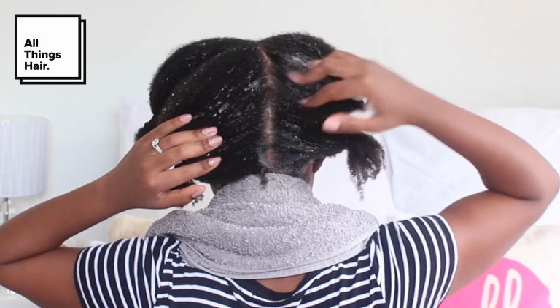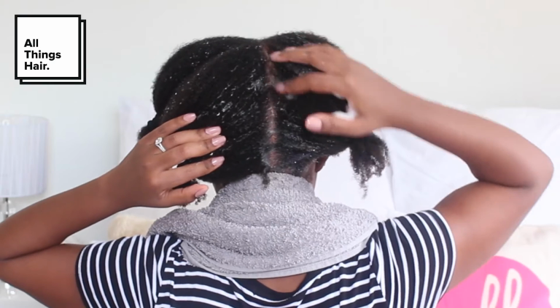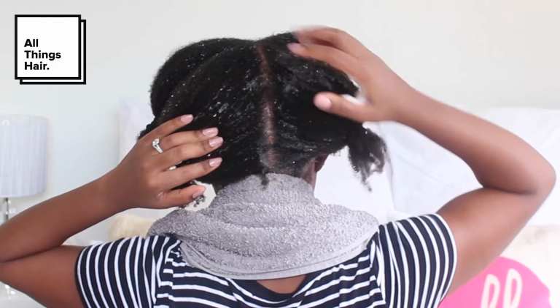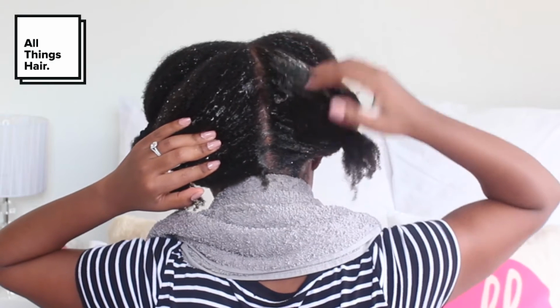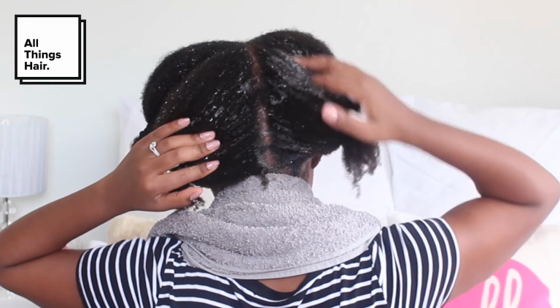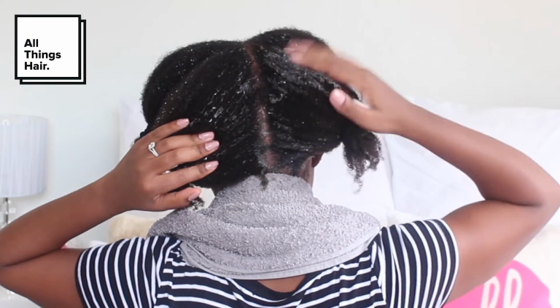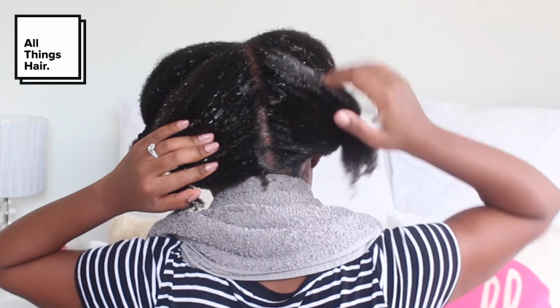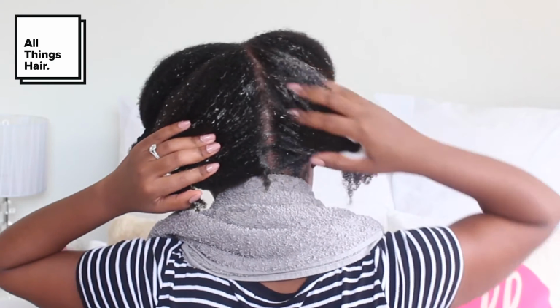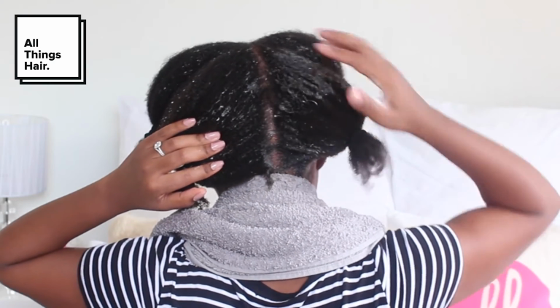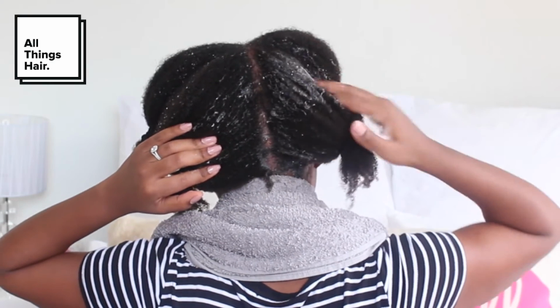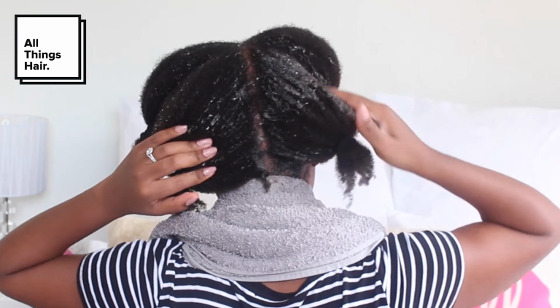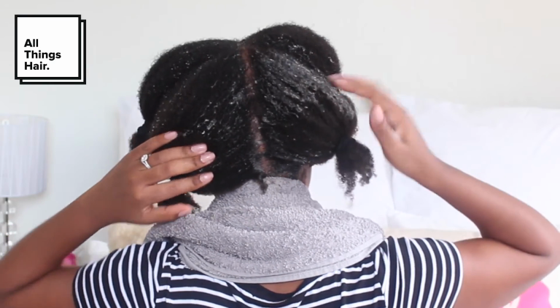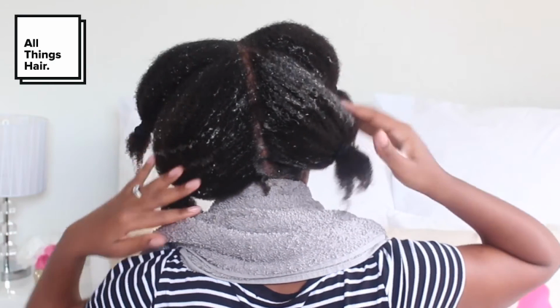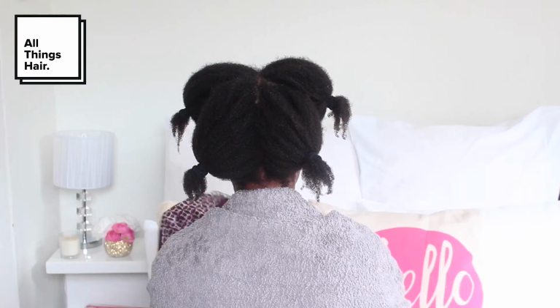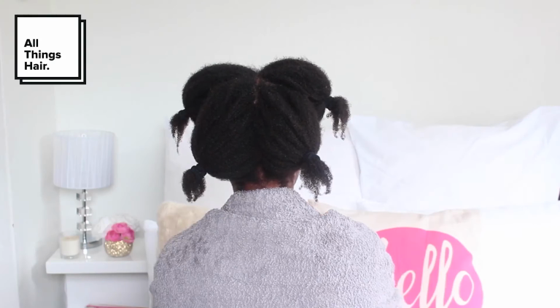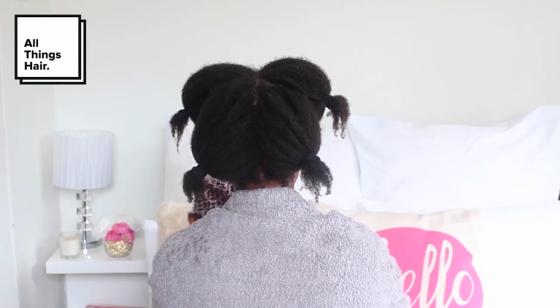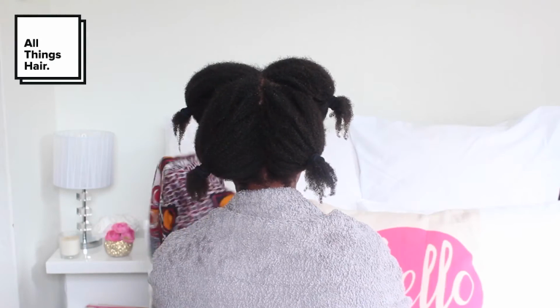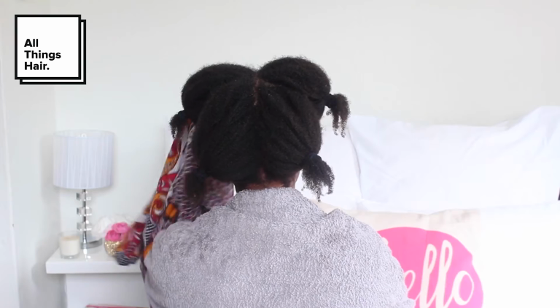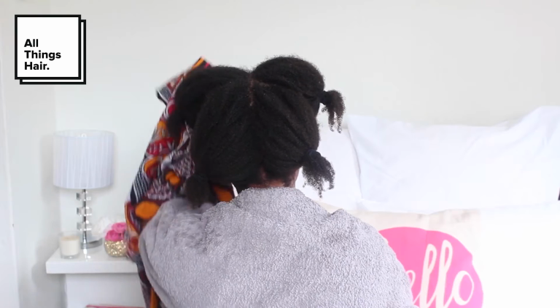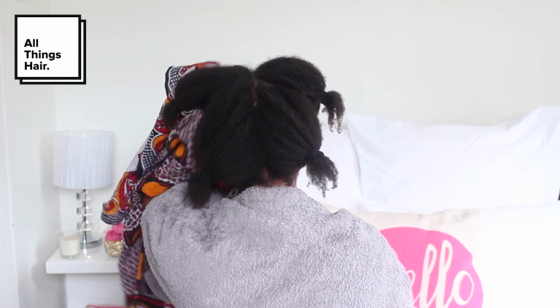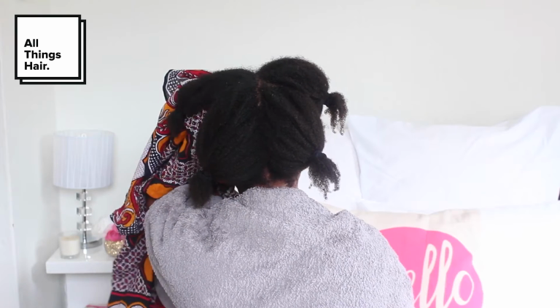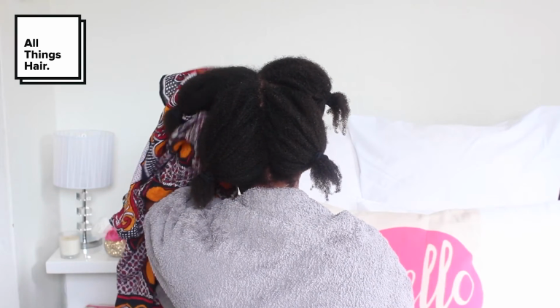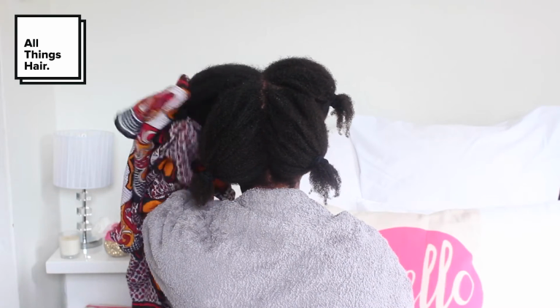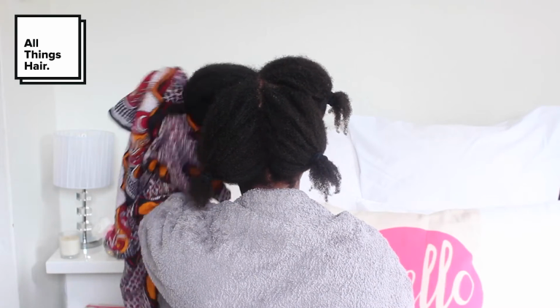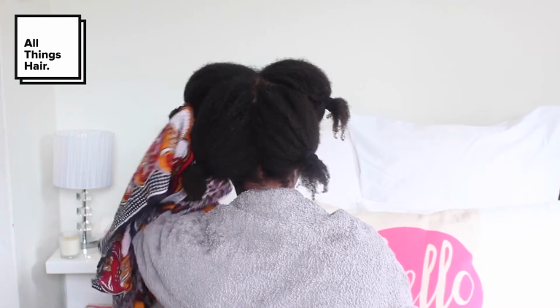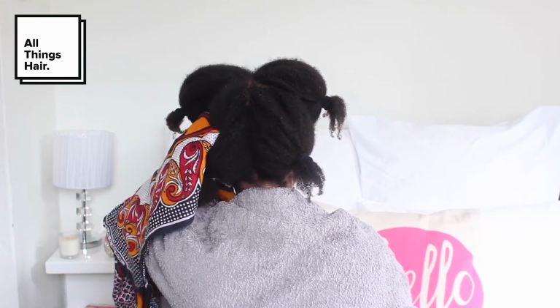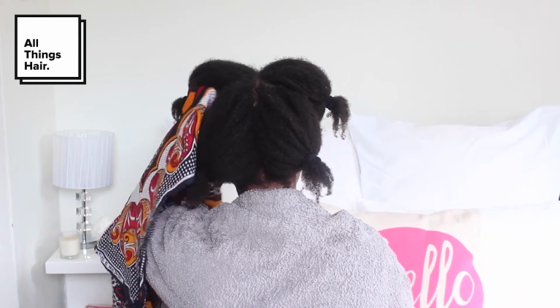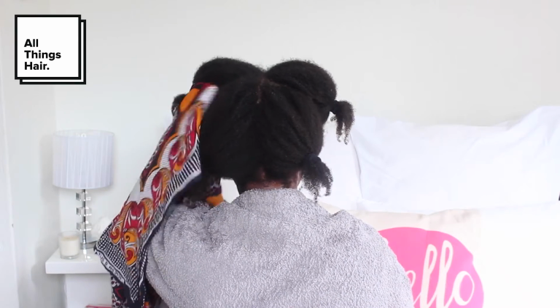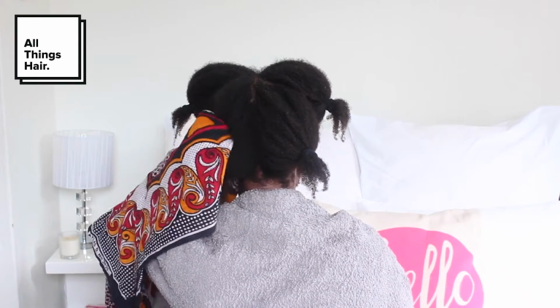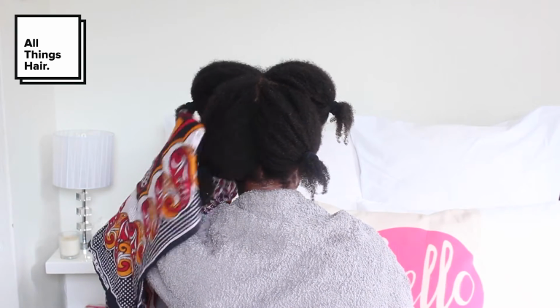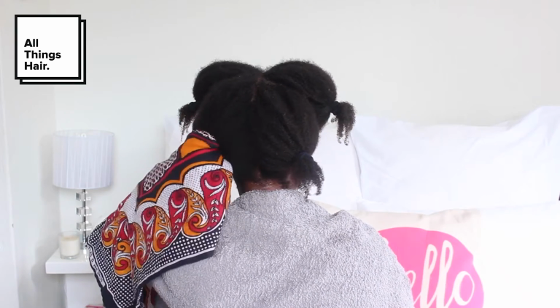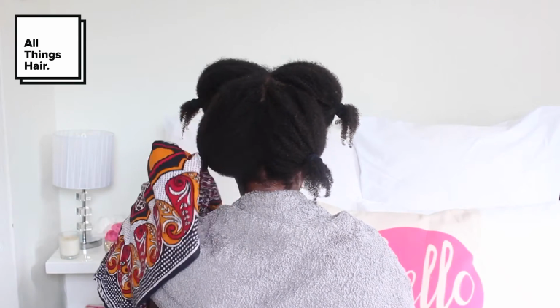Natural hair is very dry, so the aim is to do everything you can to retain moisture. After shampooing all the sections, I go and rinse and lightly blot the excess water.